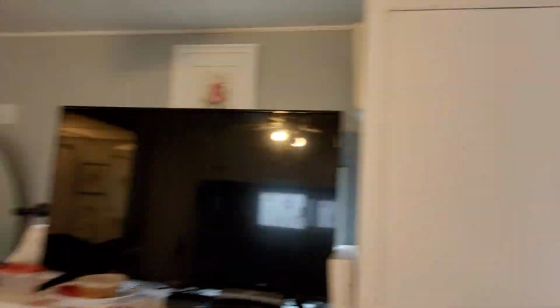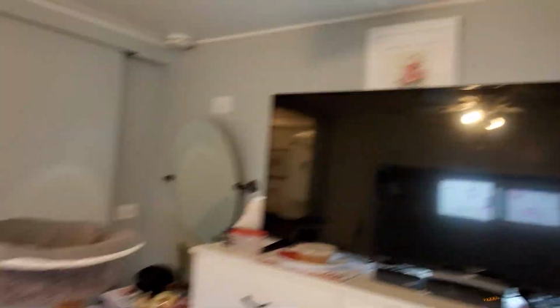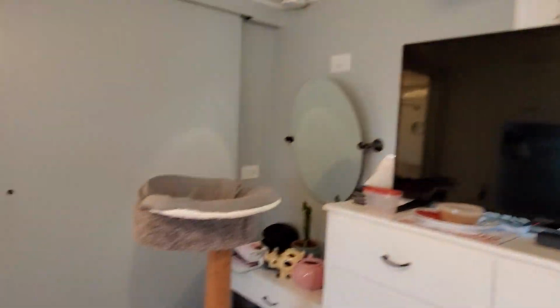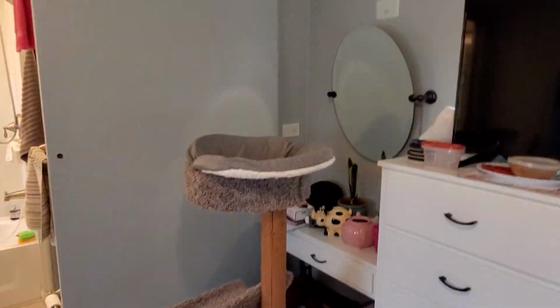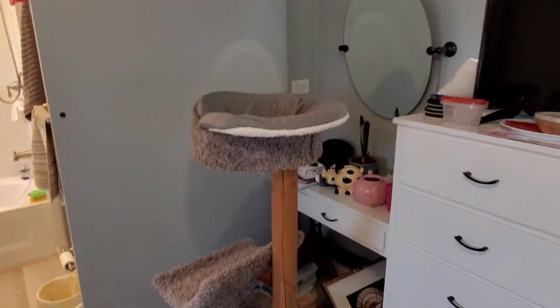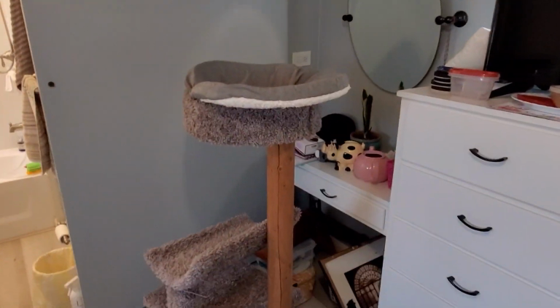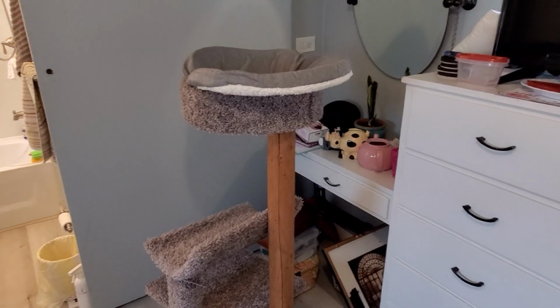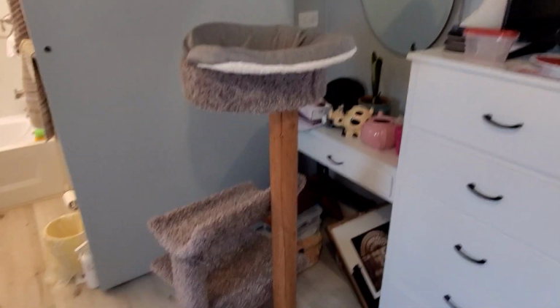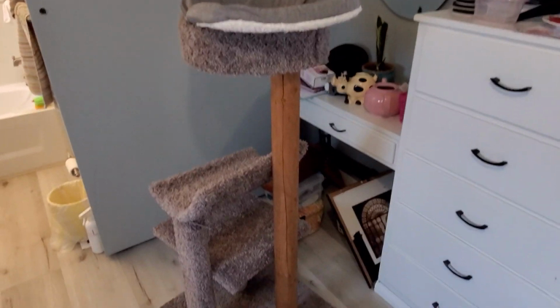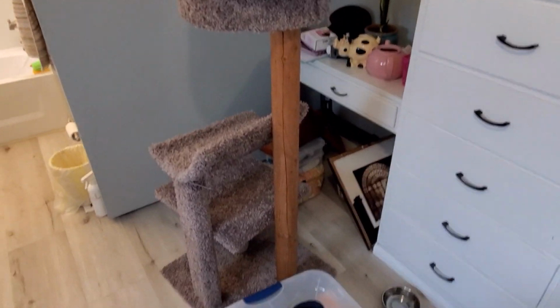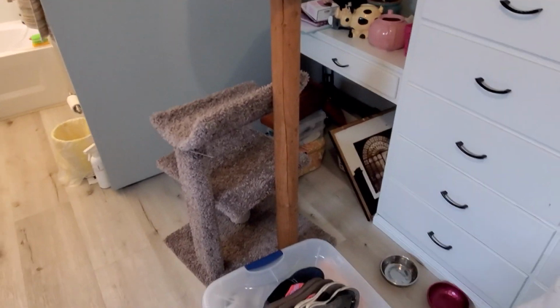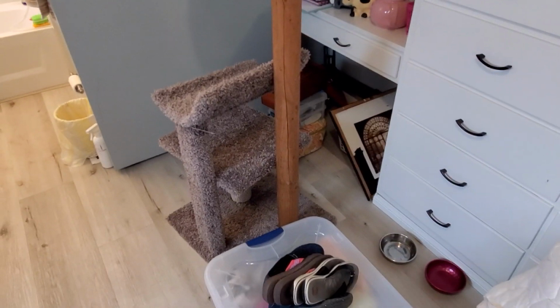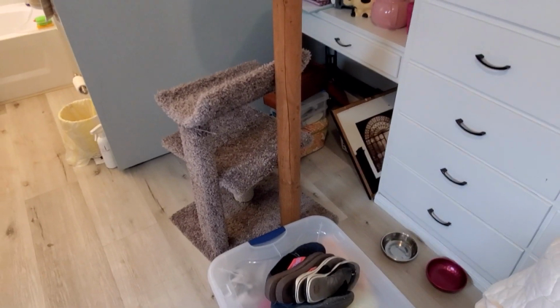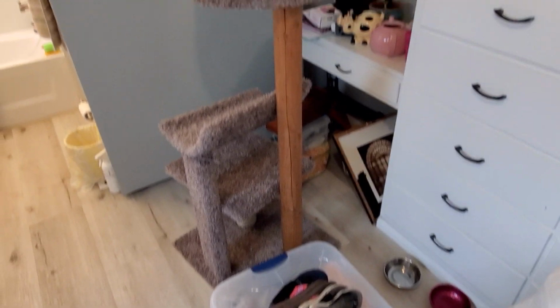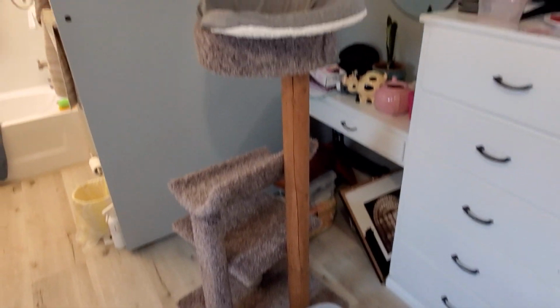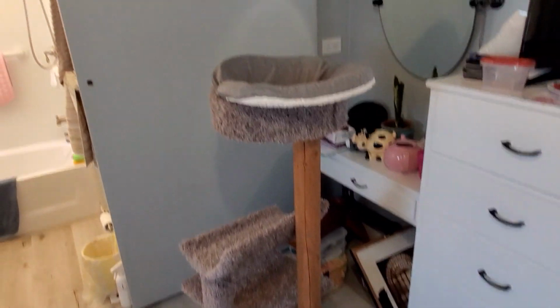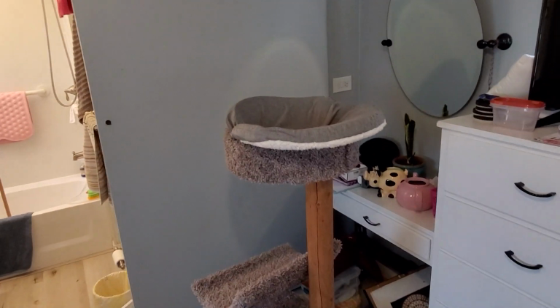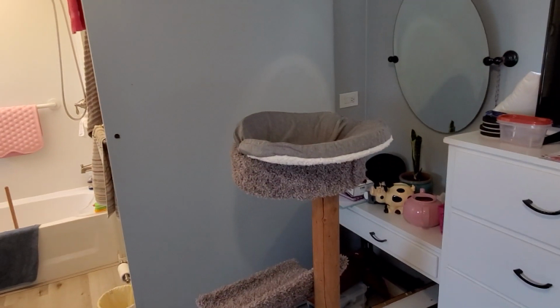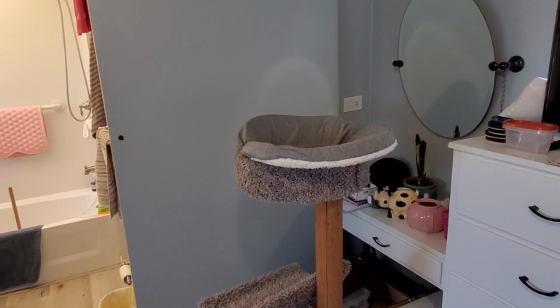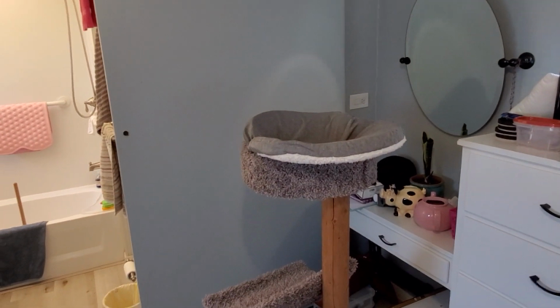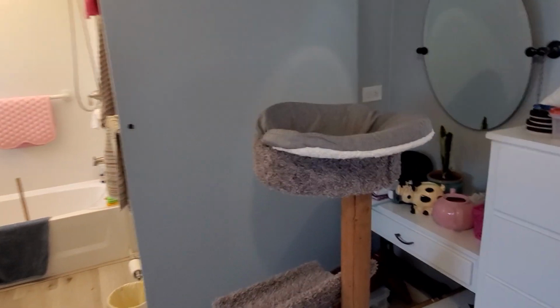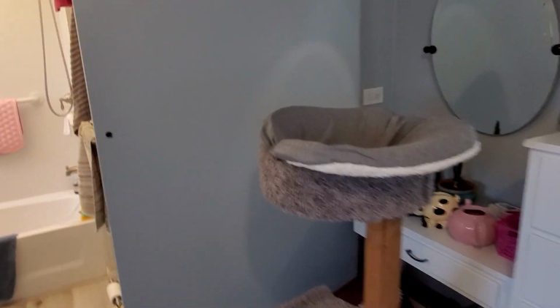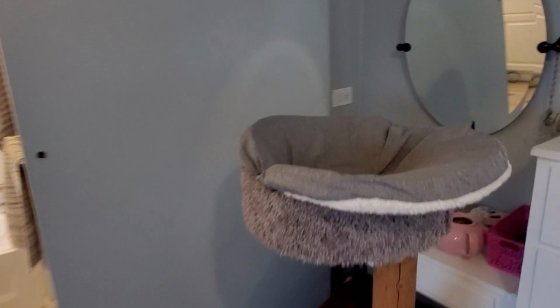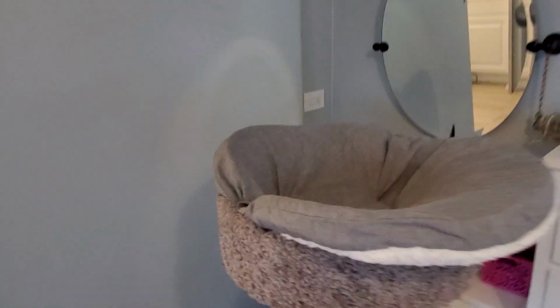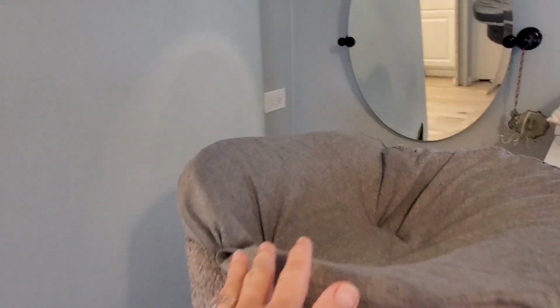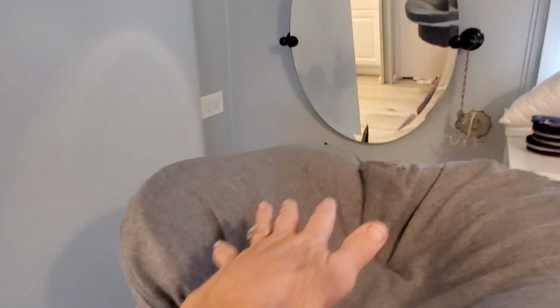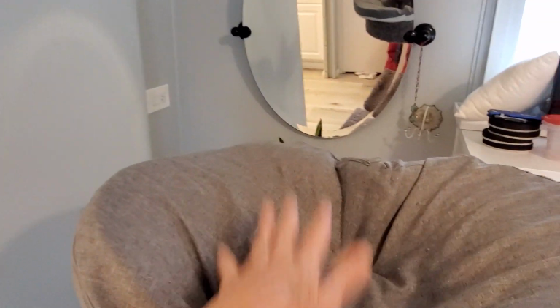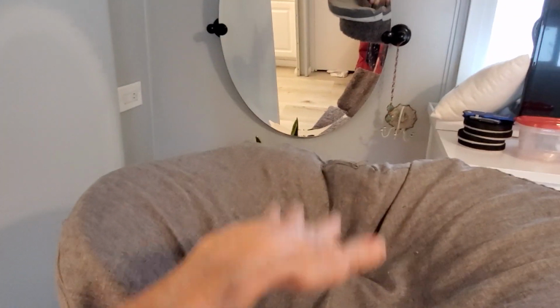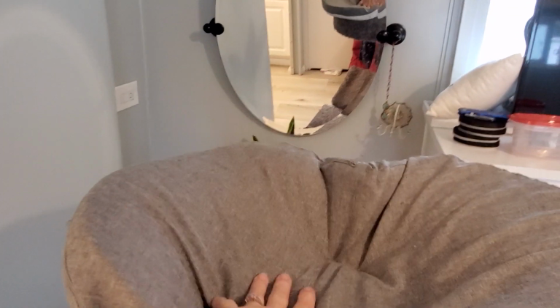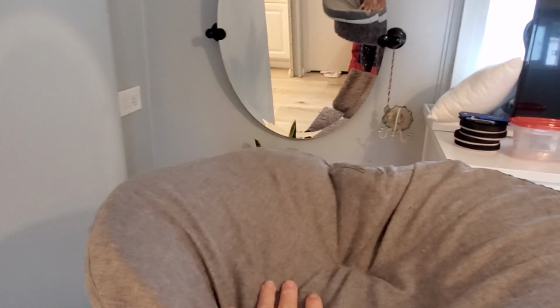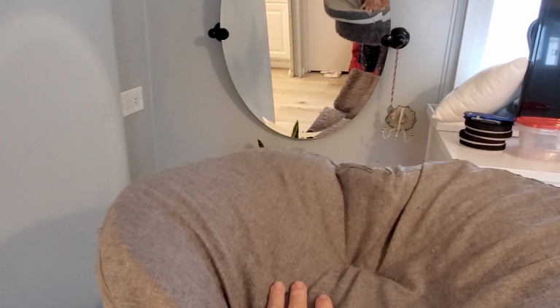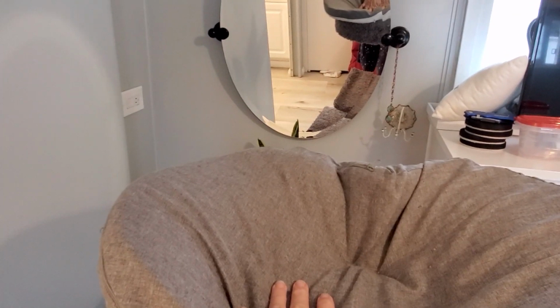Then I can get rid of this big cat tree, because all she cares about is this part.